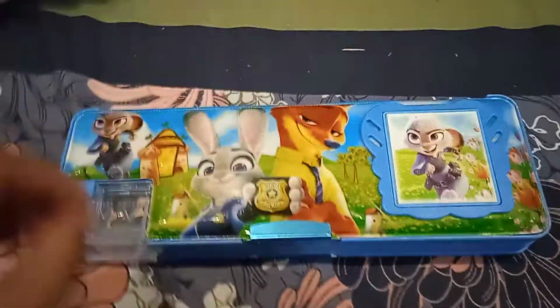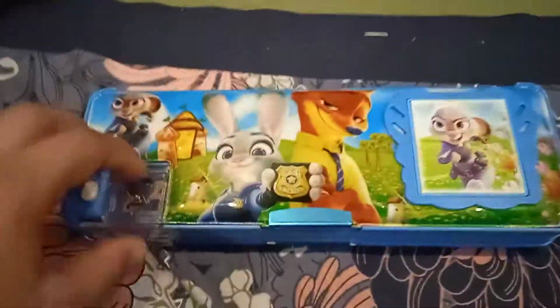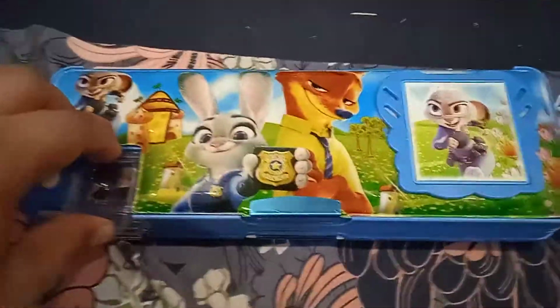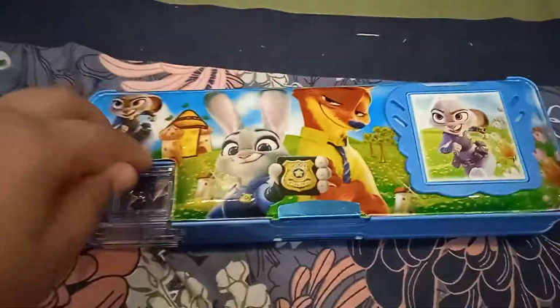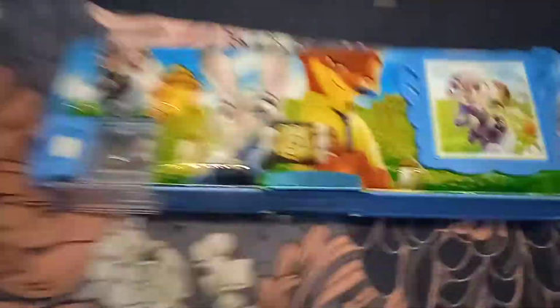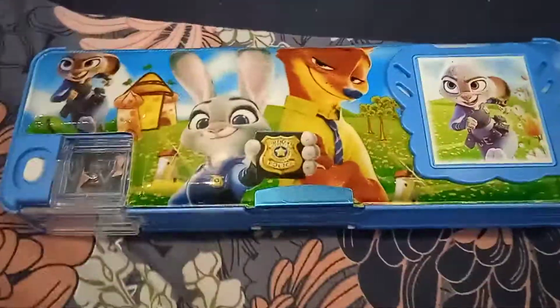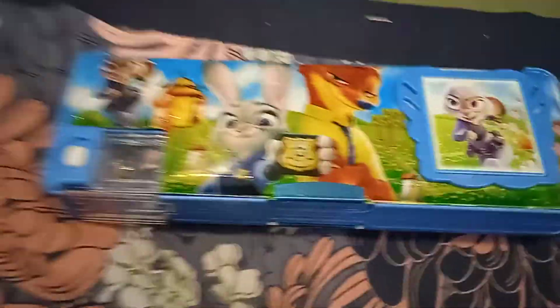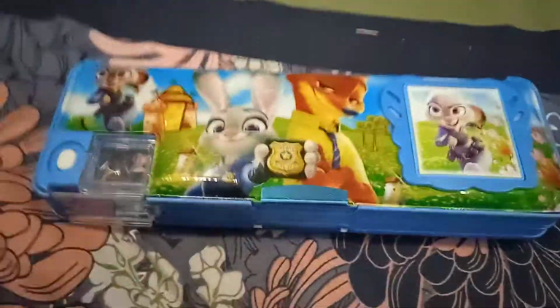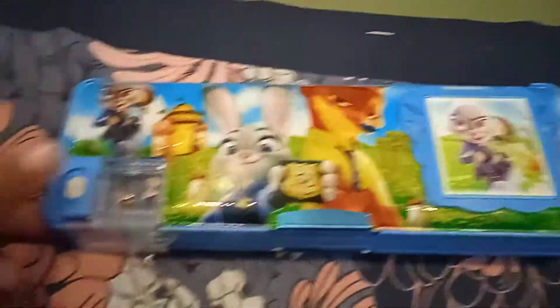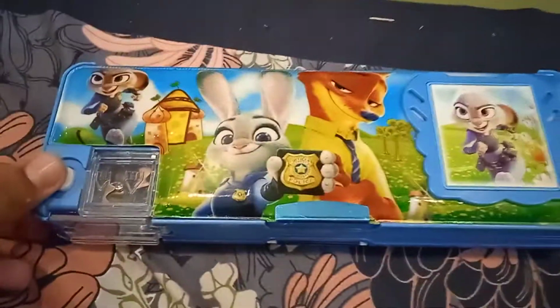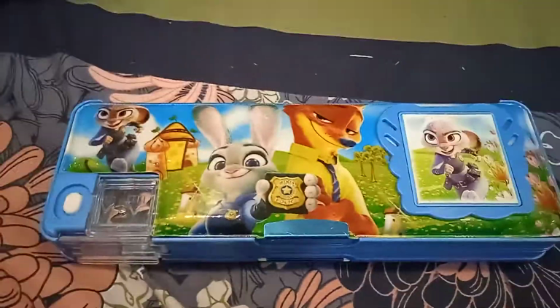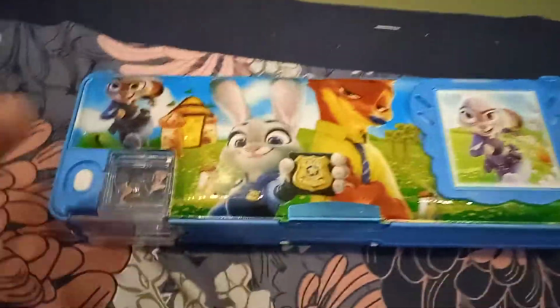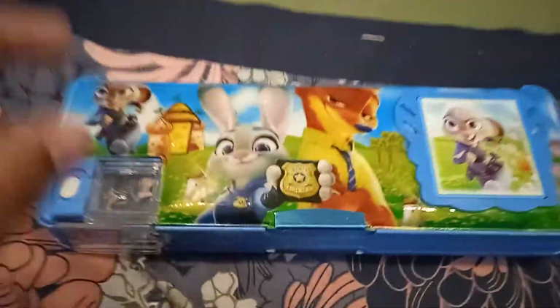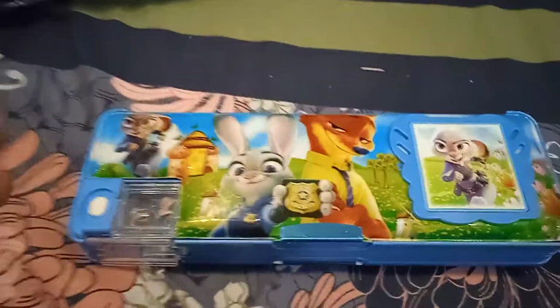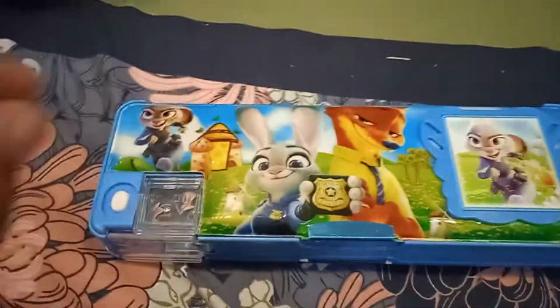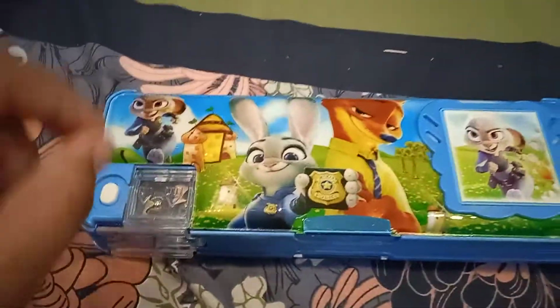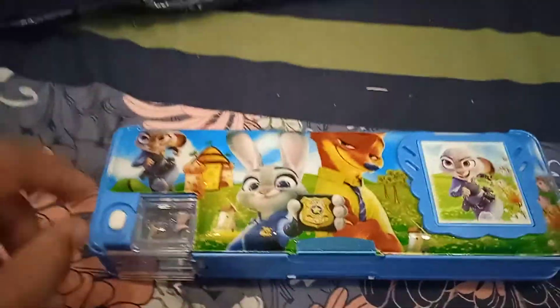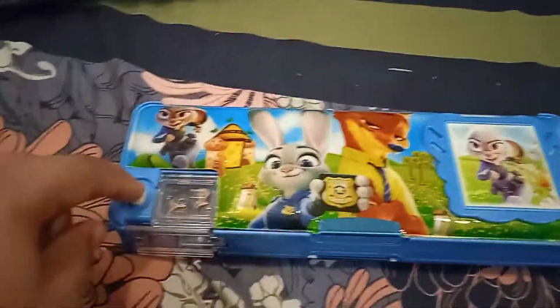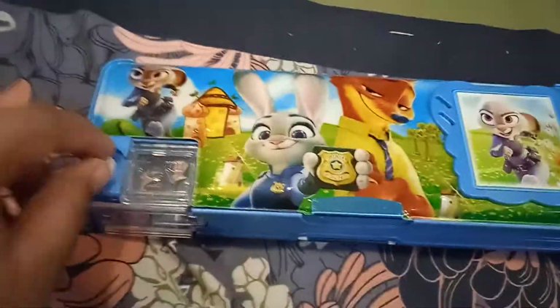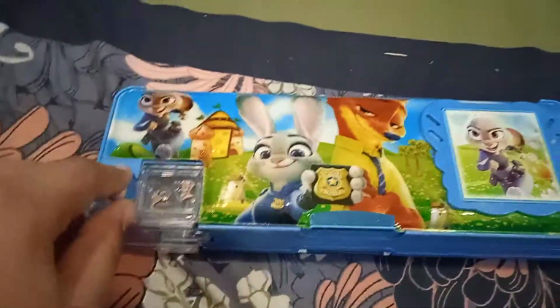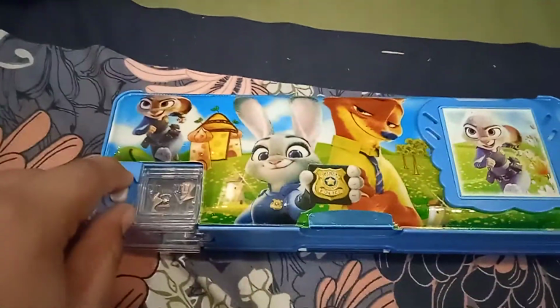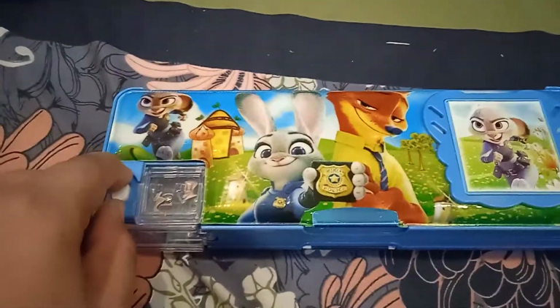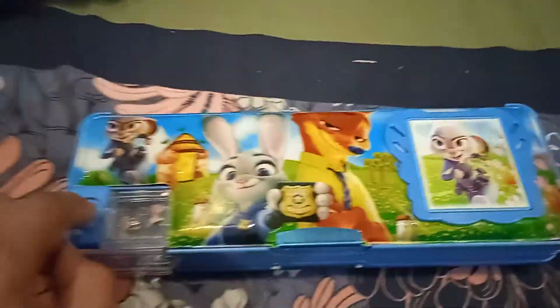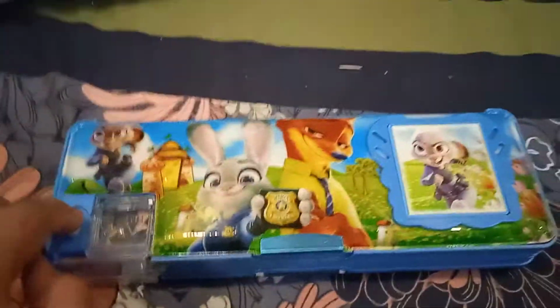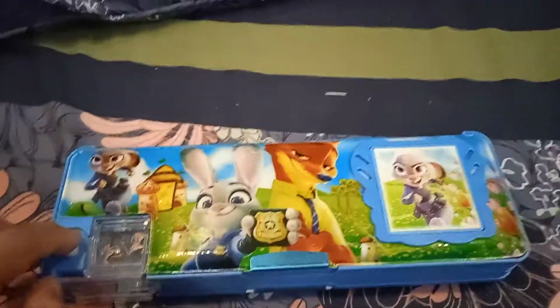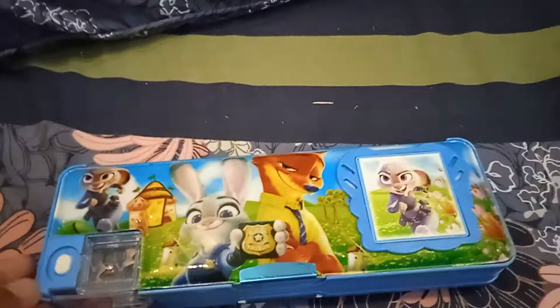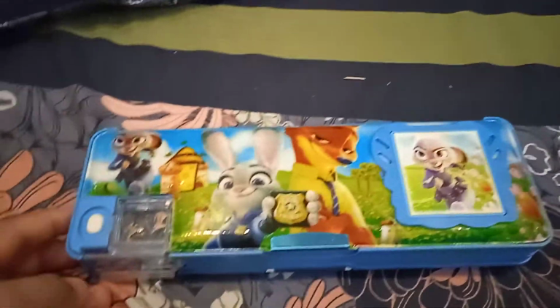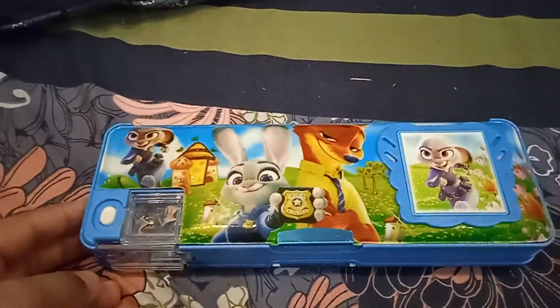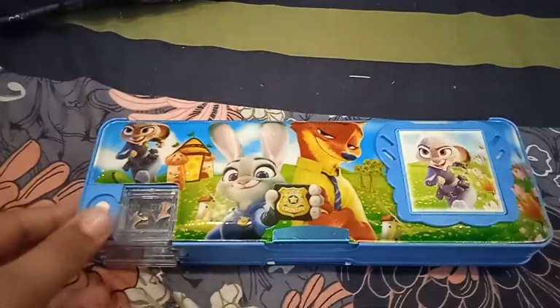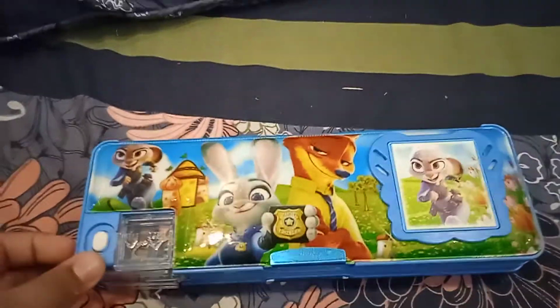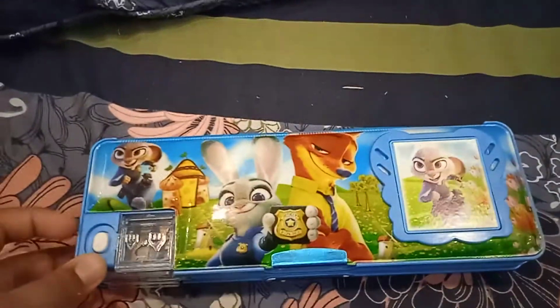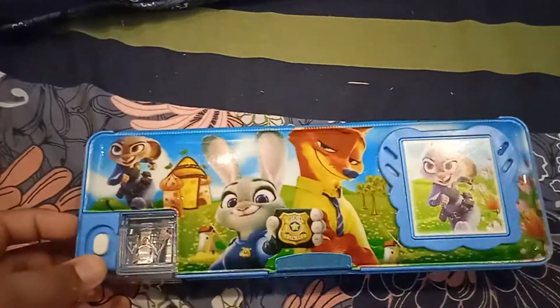Guys, today we are going to review this new geometry box. Subscribe, like, and share, and press the bell icon so you can never miss any updates. Here is our geometry — watch my videos till the end.